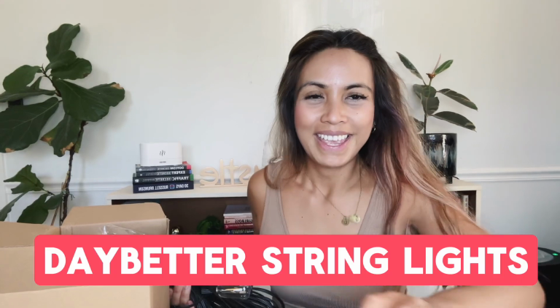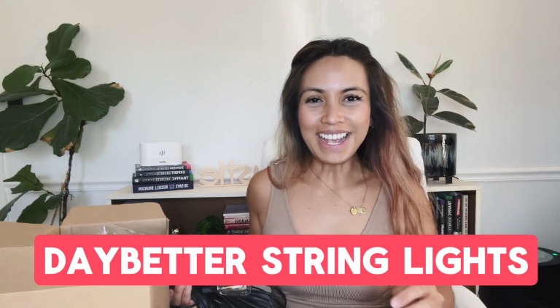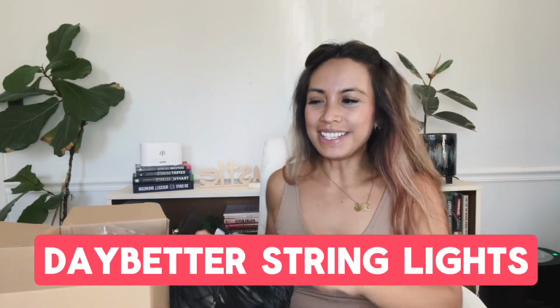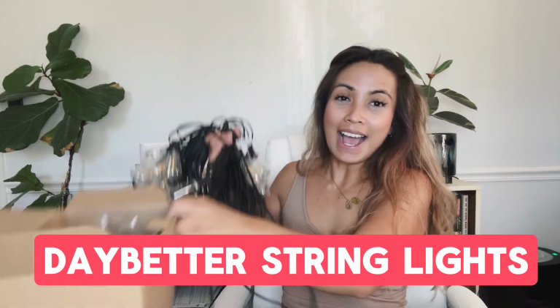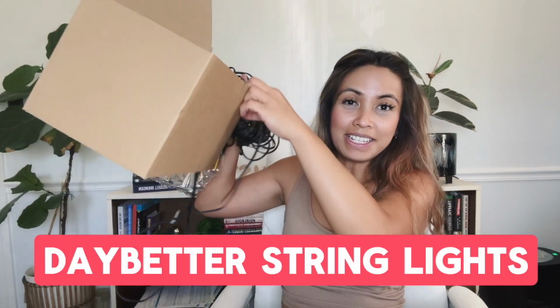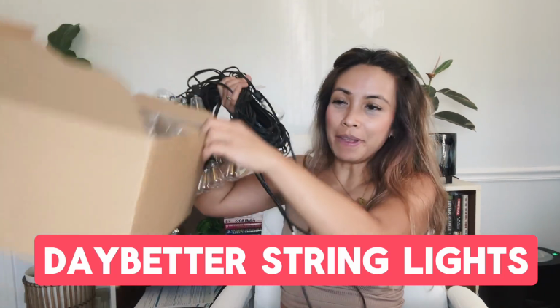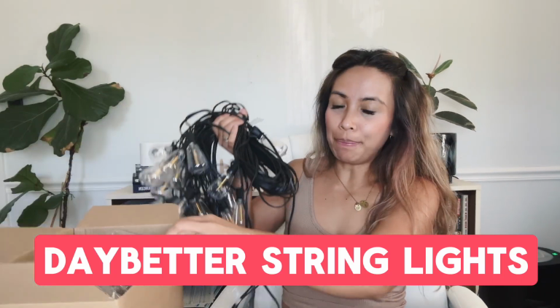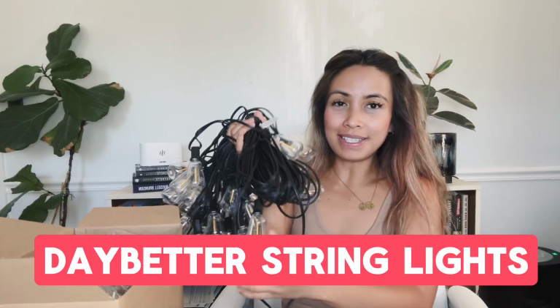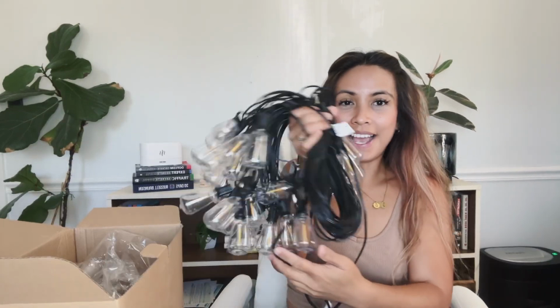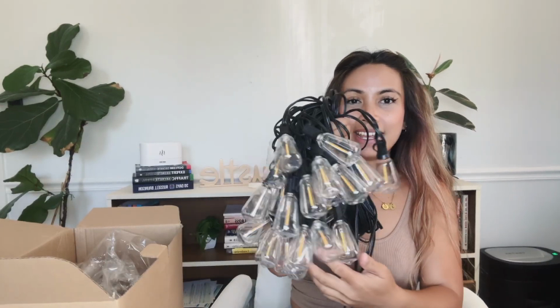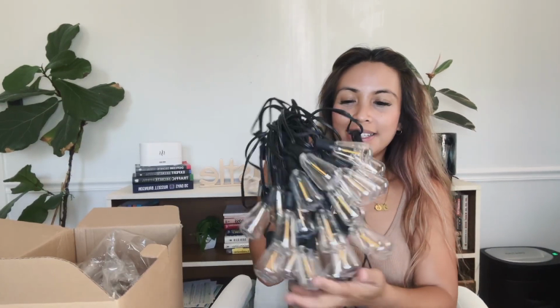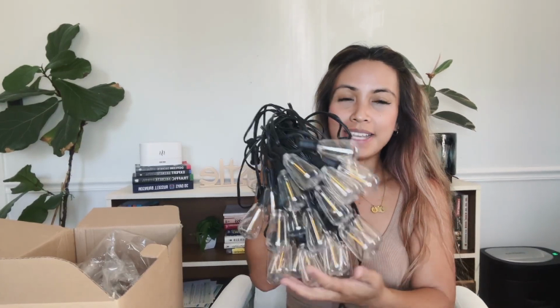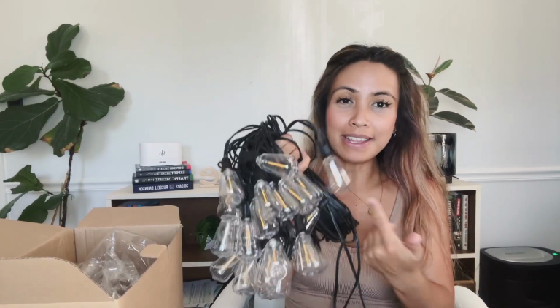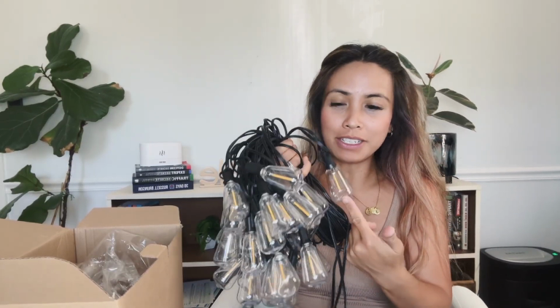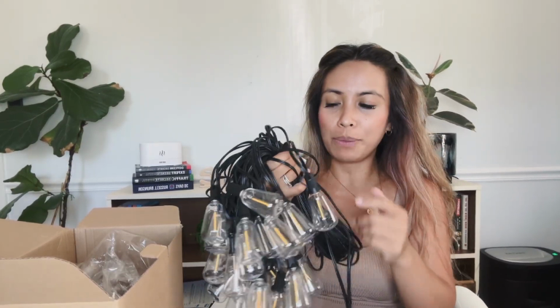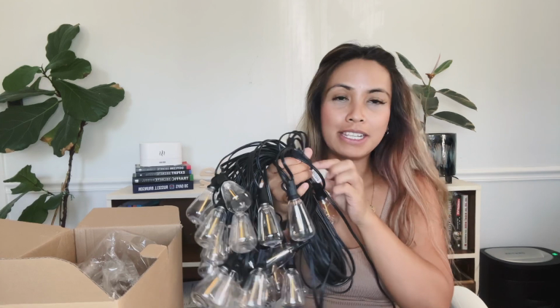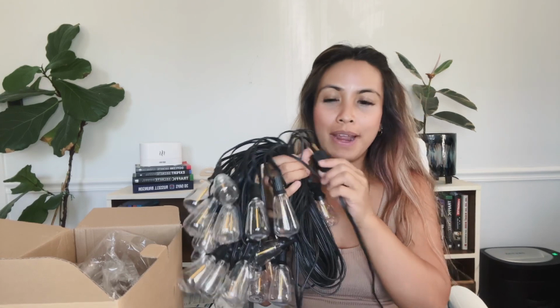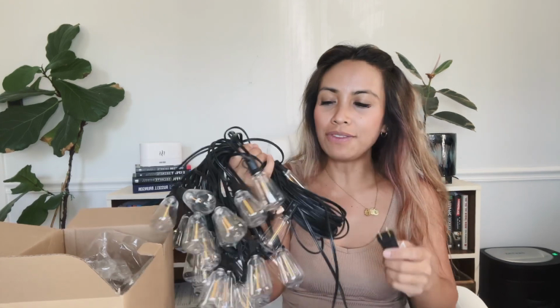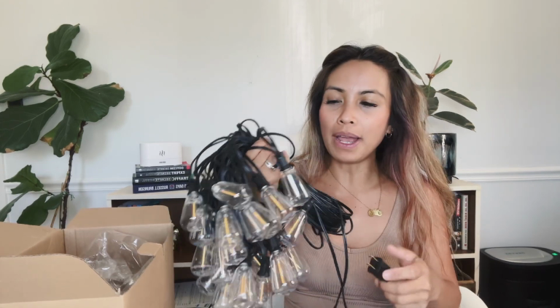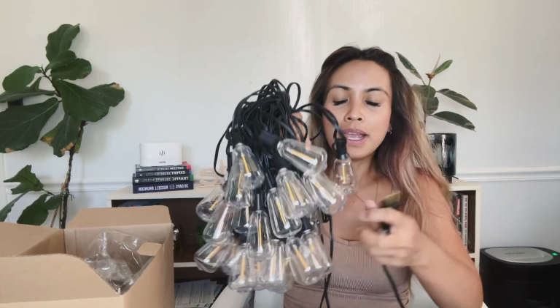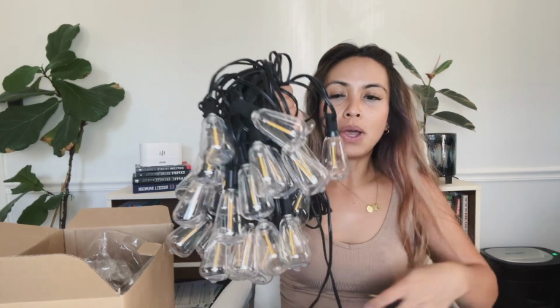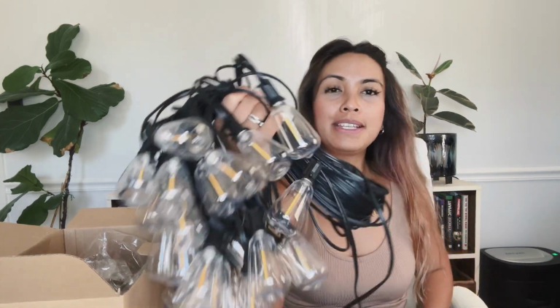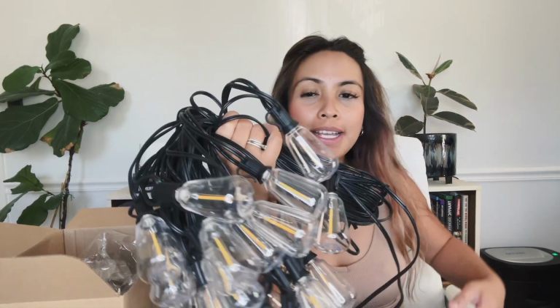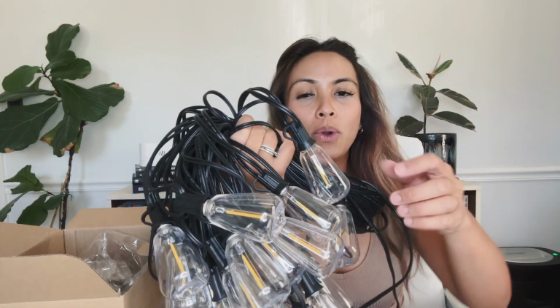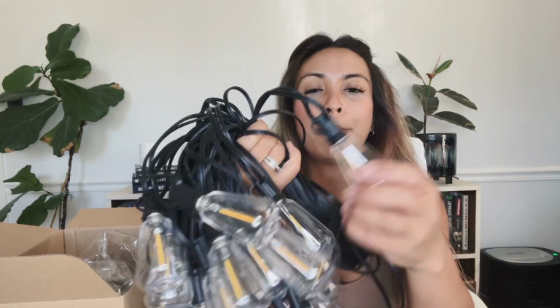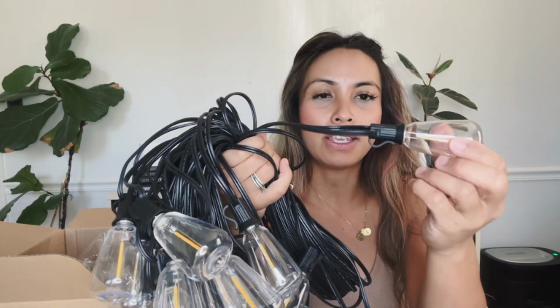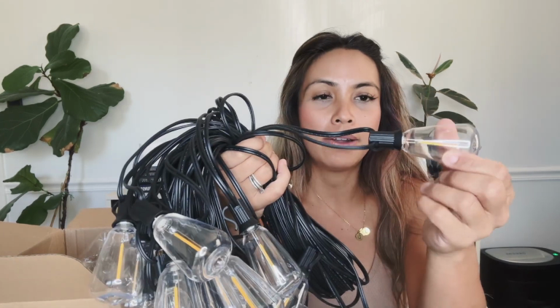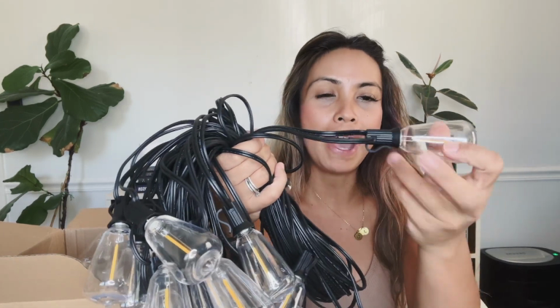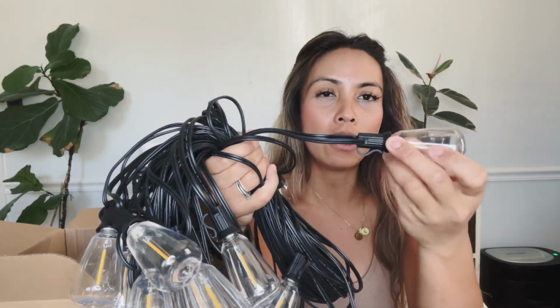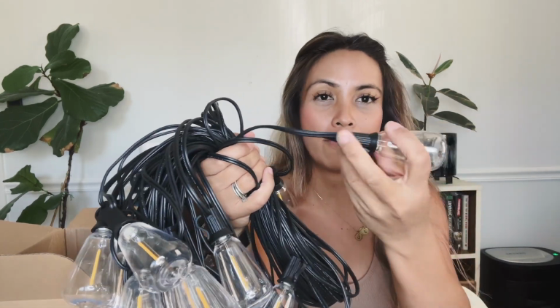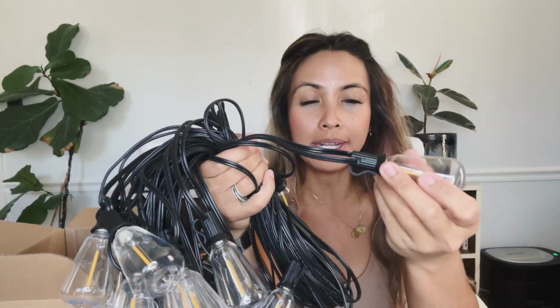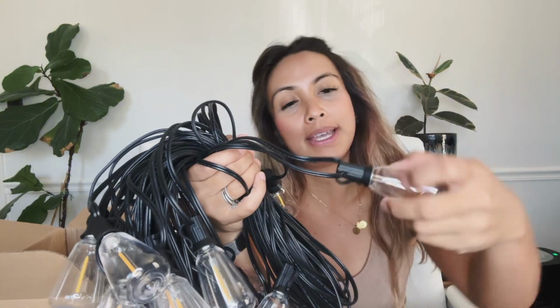Hey guys, it's Leah. I just opened this box. Inside is these lights. I always set this product to review, but it's not the way I think of this product. So this is string lights for your backyard or patio, however you want to use it.